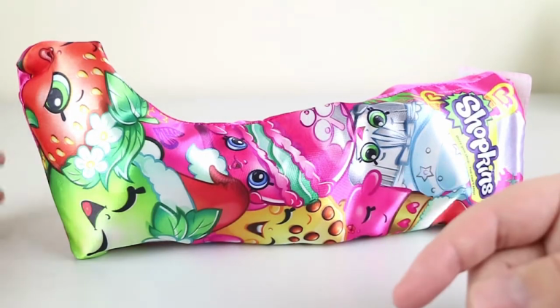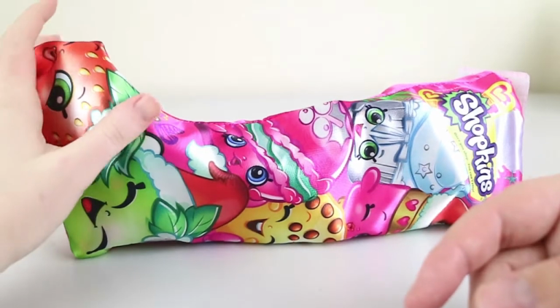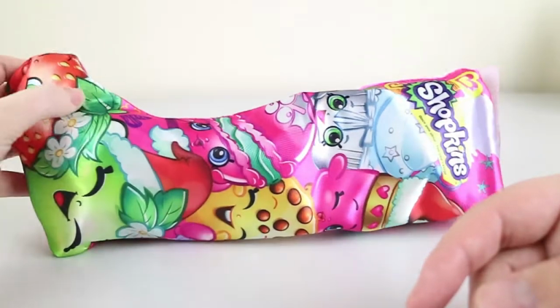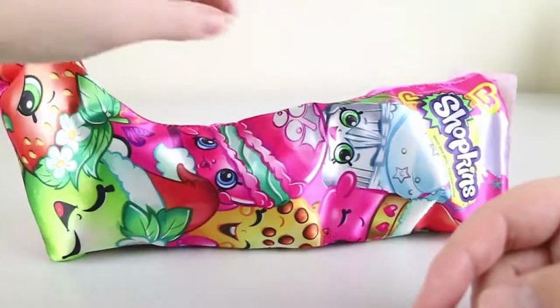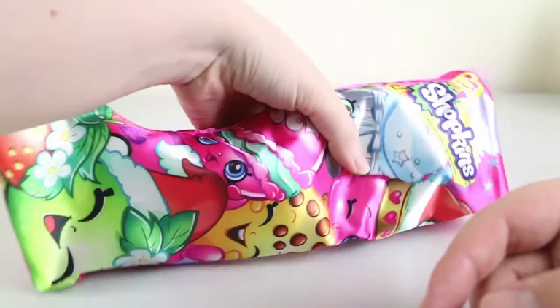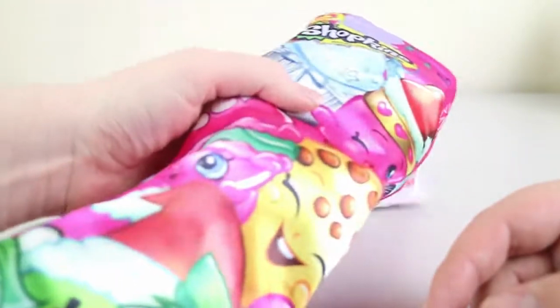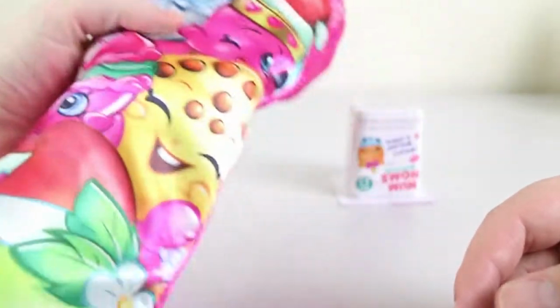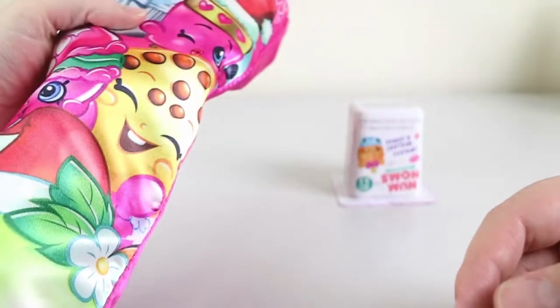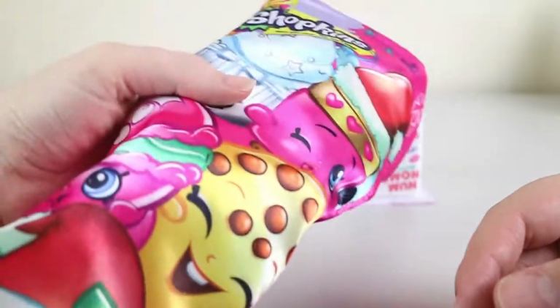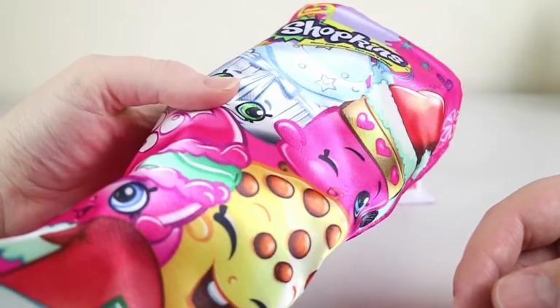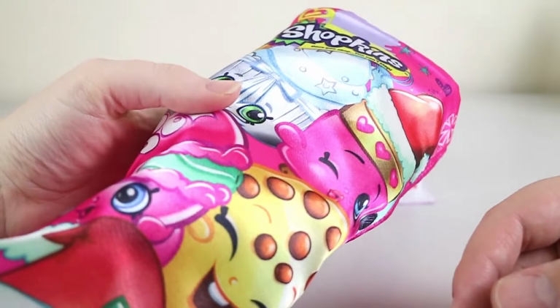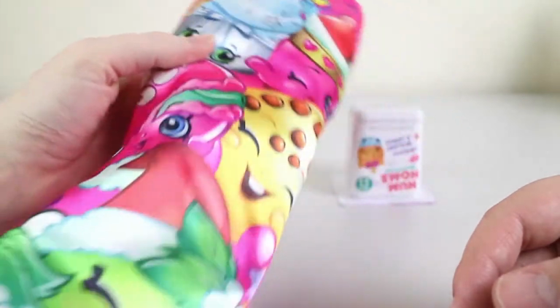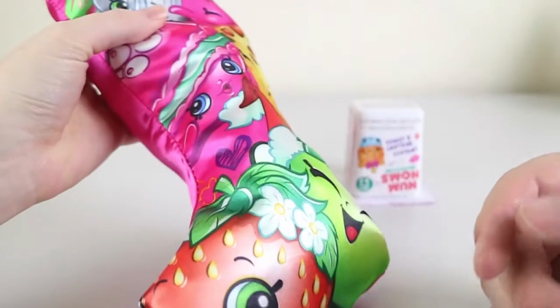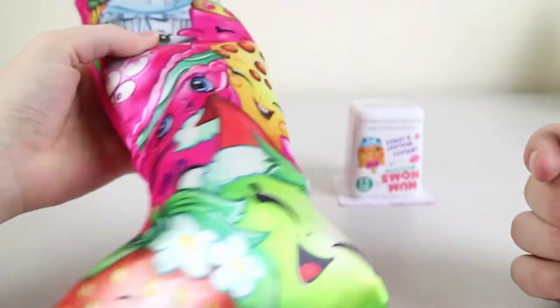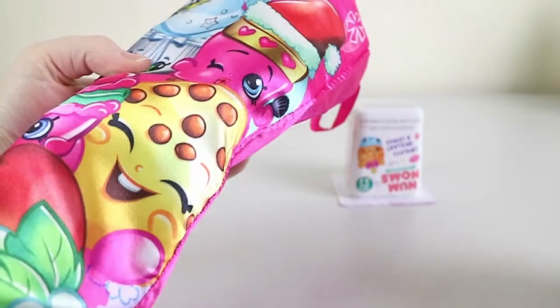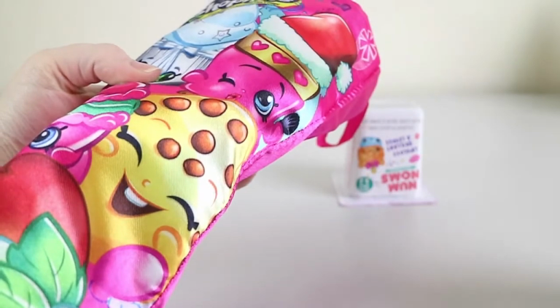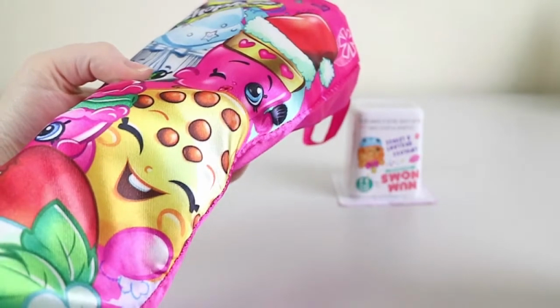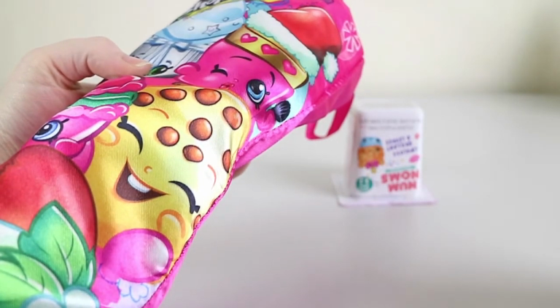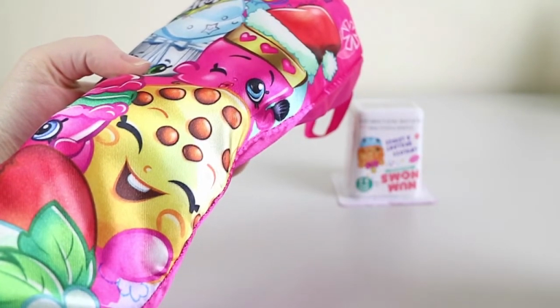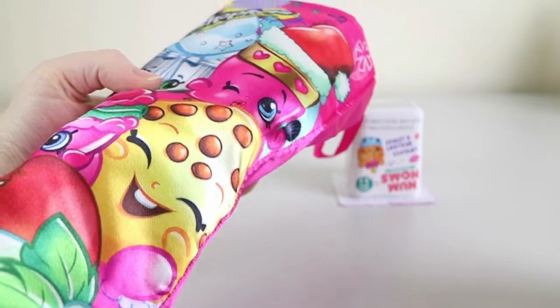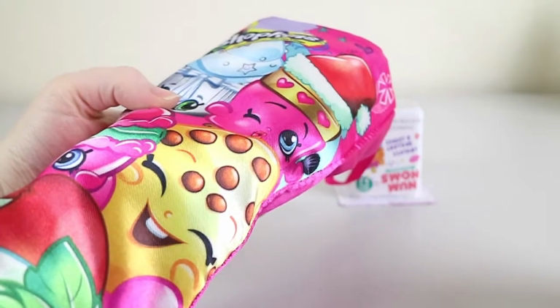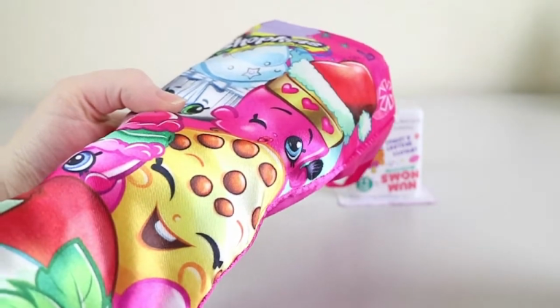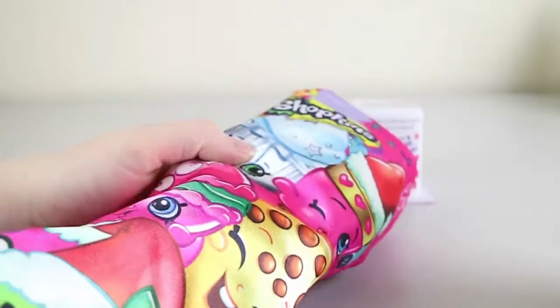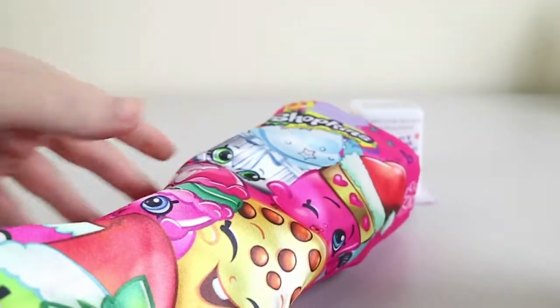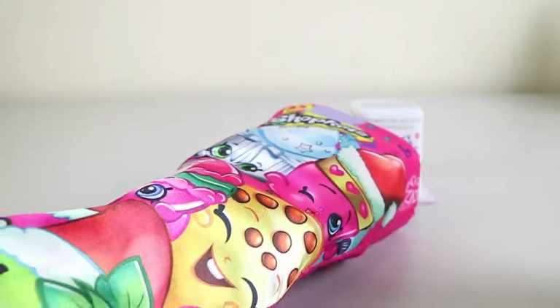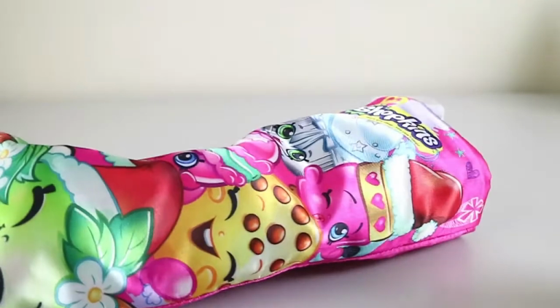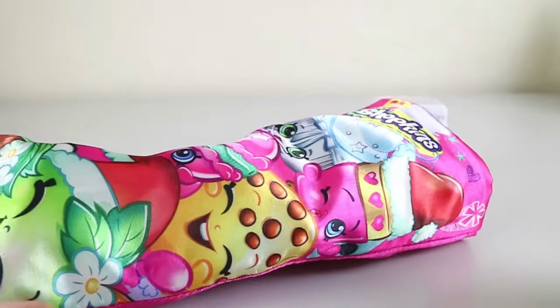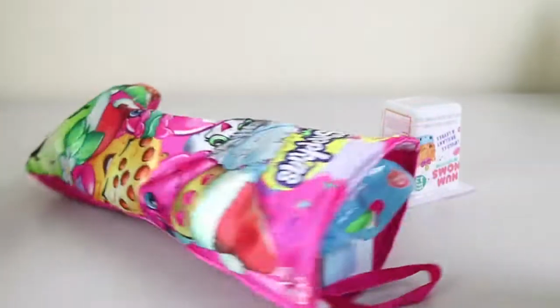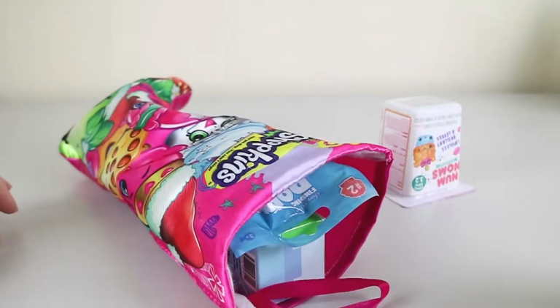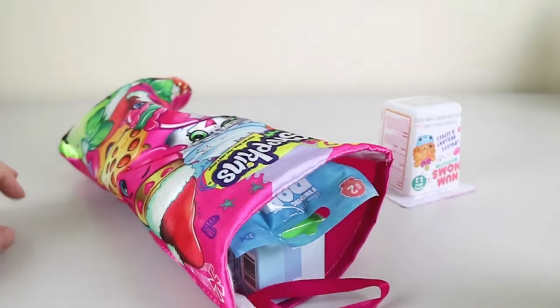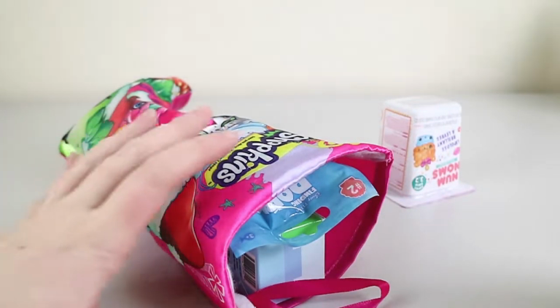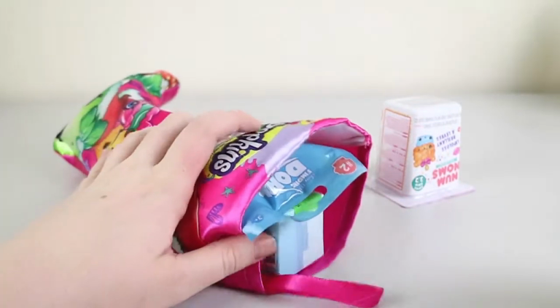This is our Shopkins stocking that we opened last Christmas on the channel. I think it had lollies and little plastic bits and pieces from Shopkins in it back then, but now it has blind bag and box fun.